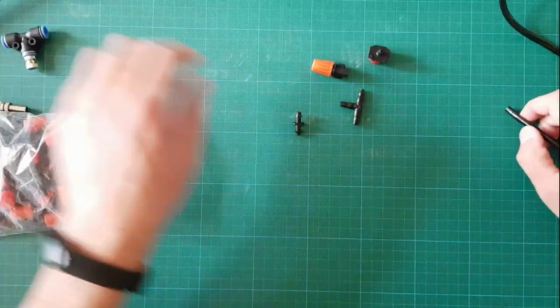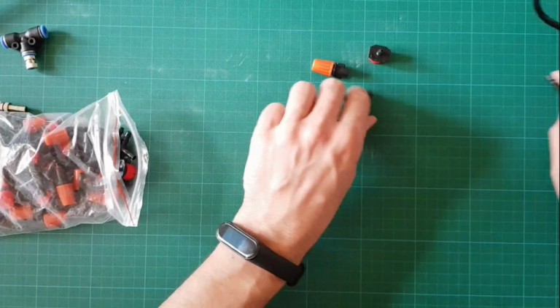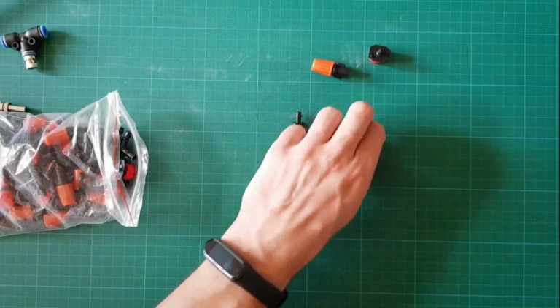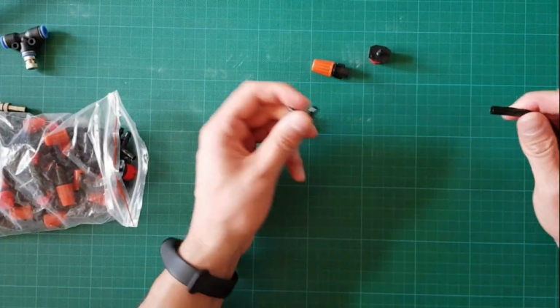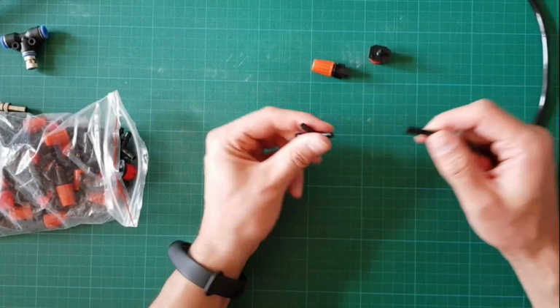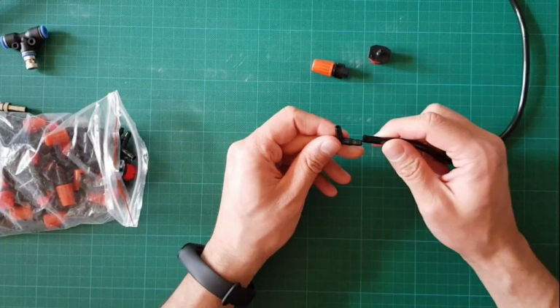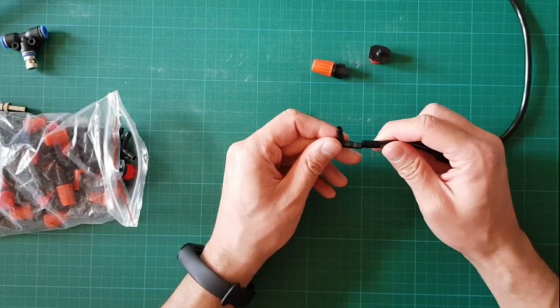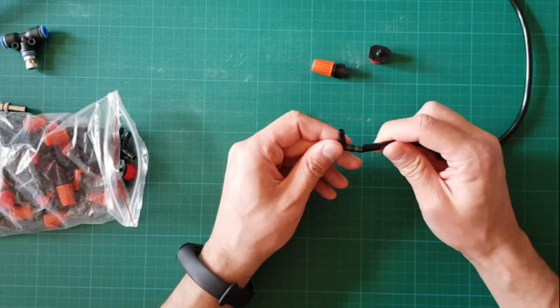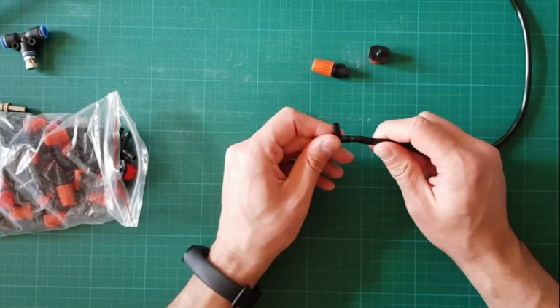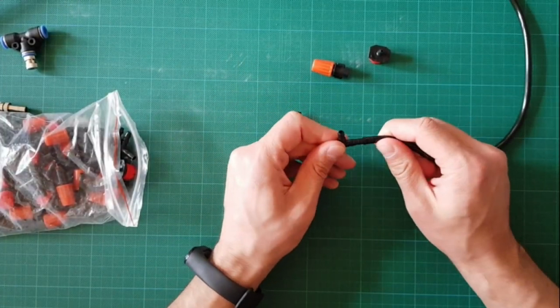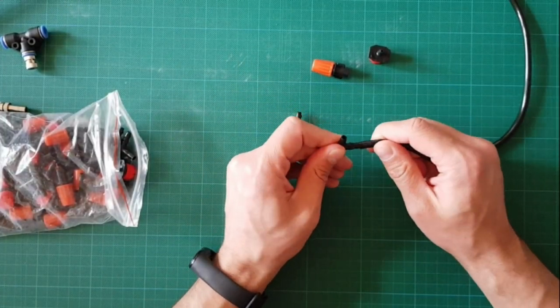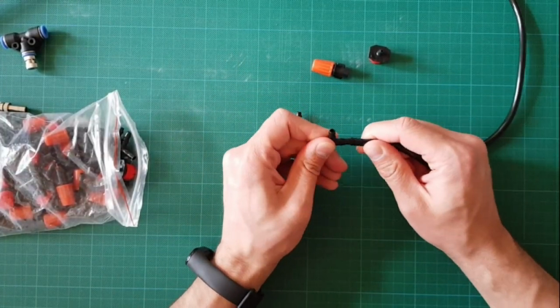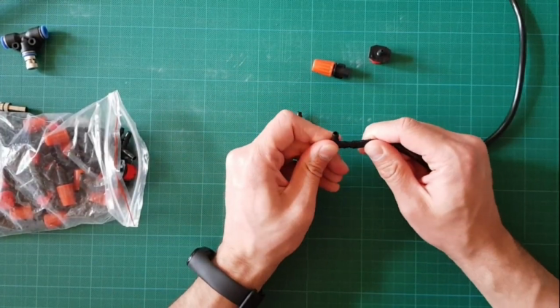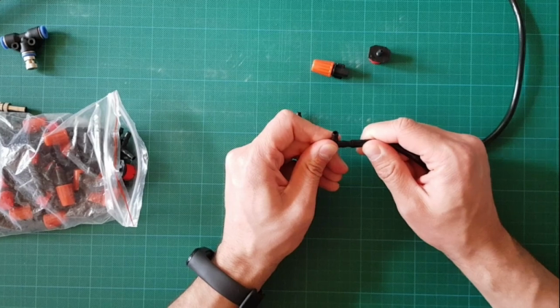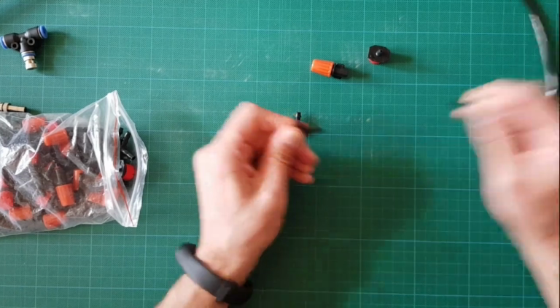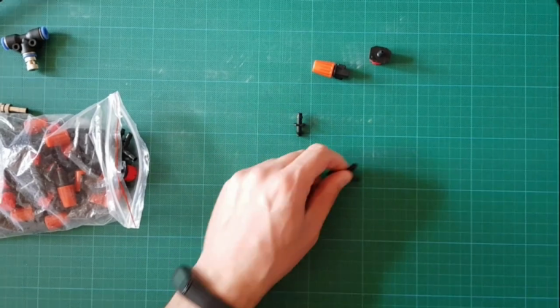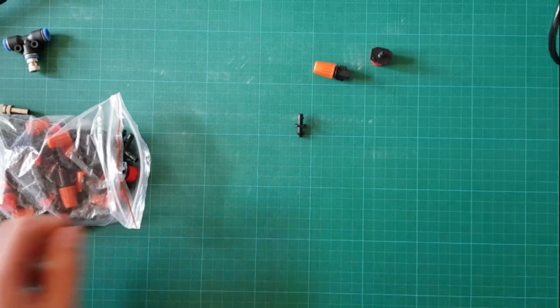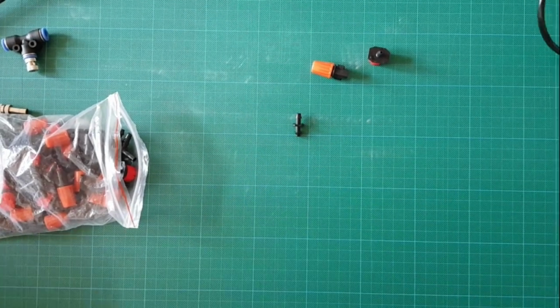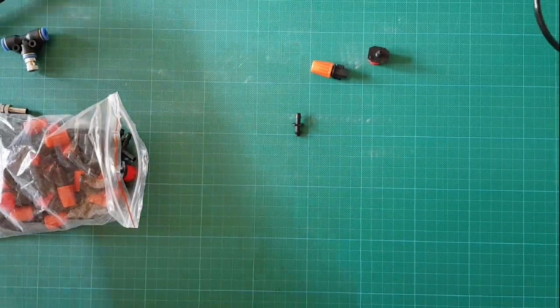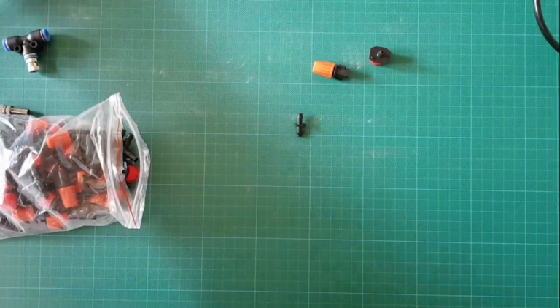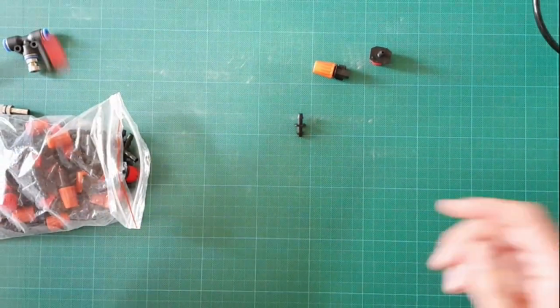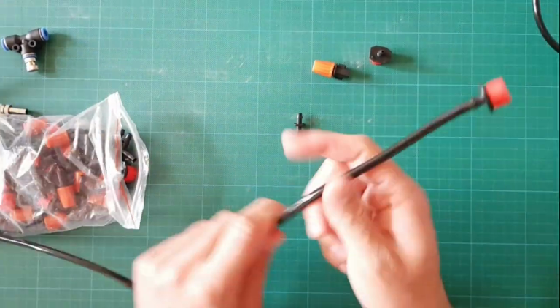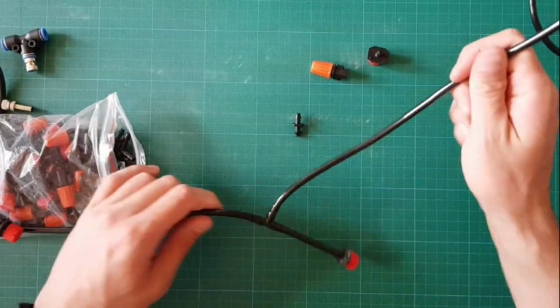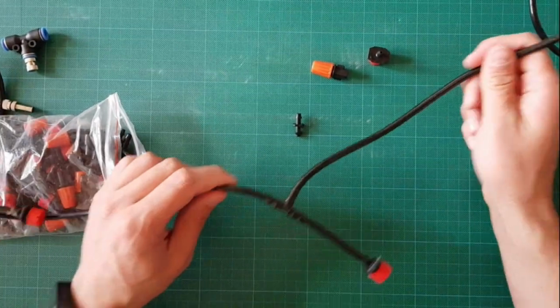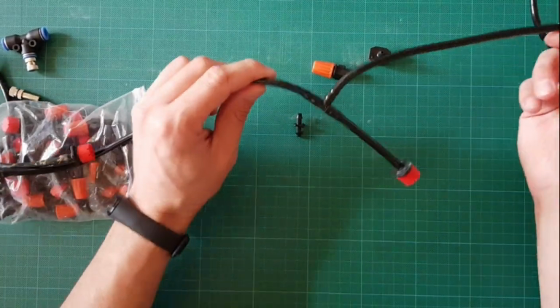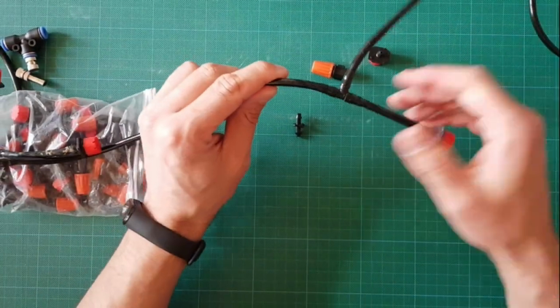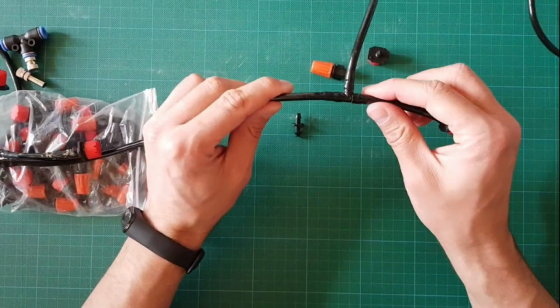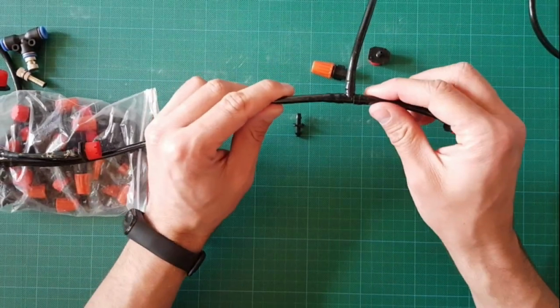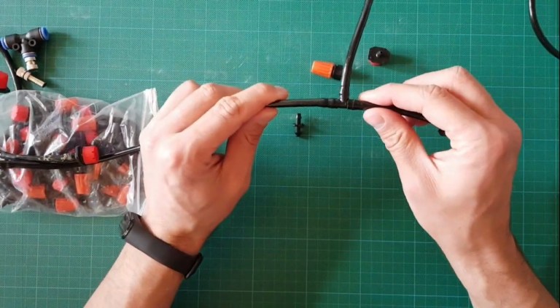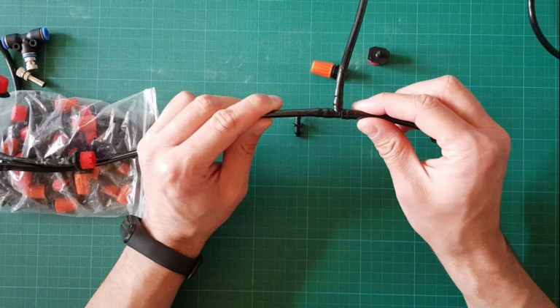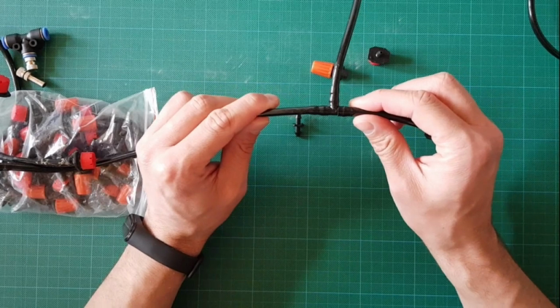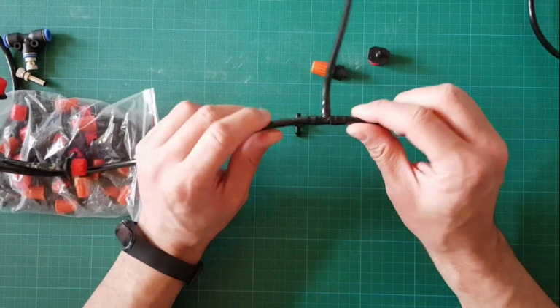This part is also for connecting, but it is worse. It's hard to connect the tube to it — I prefer the other one. I prepared something for you; it looks like this when connected.